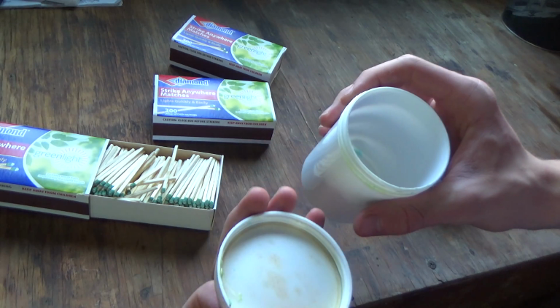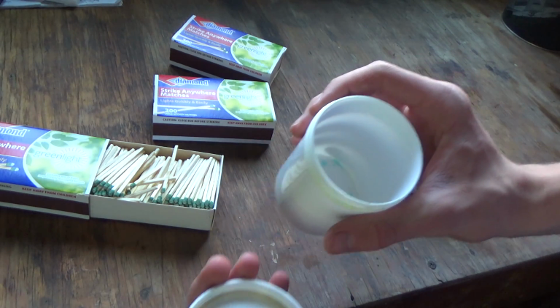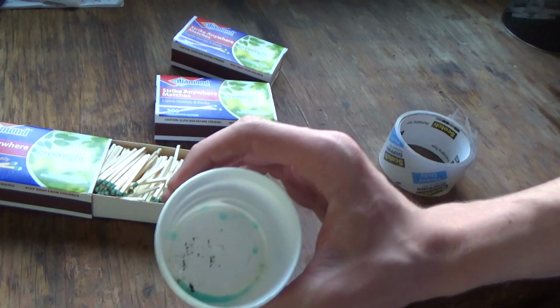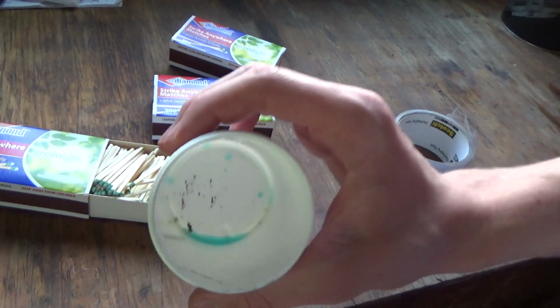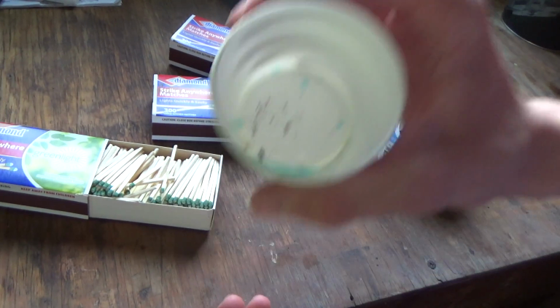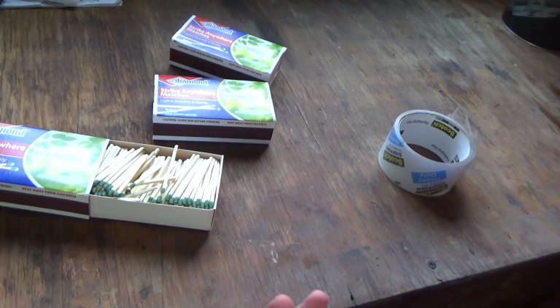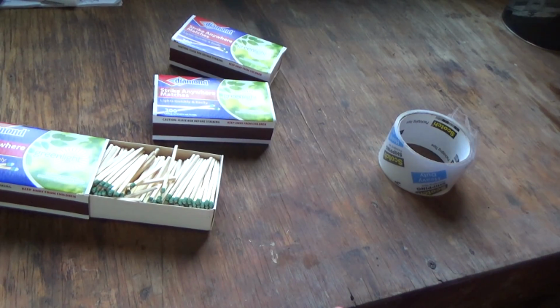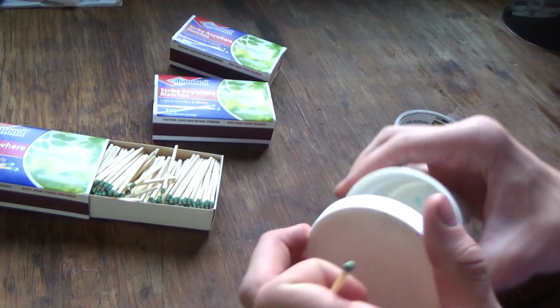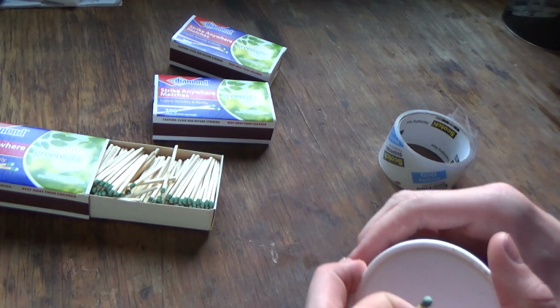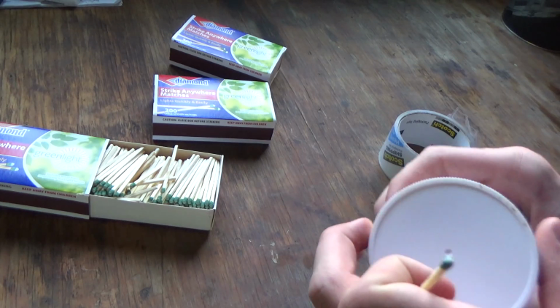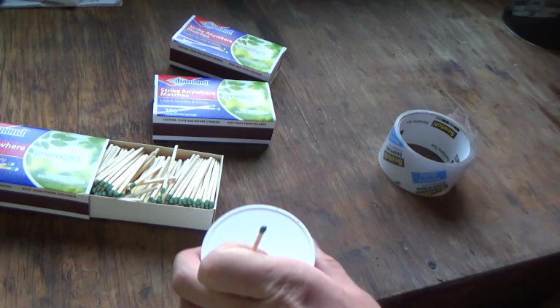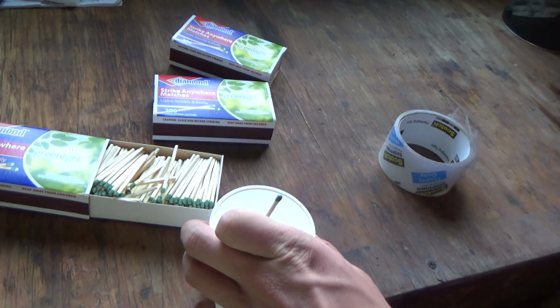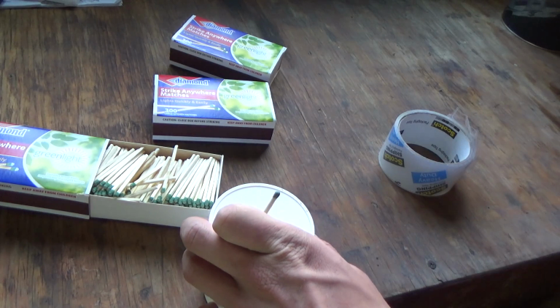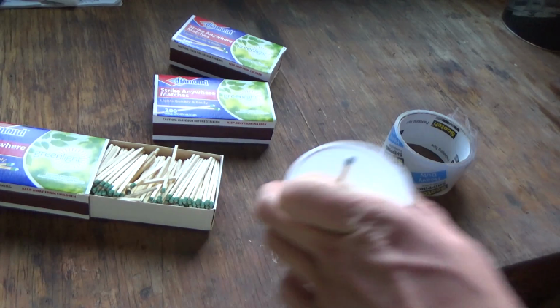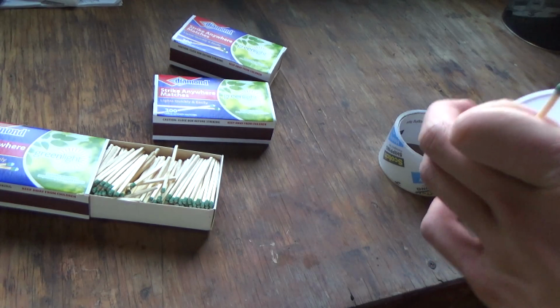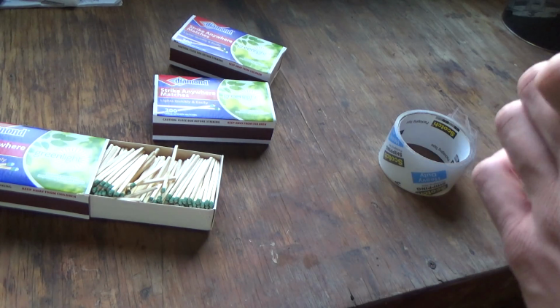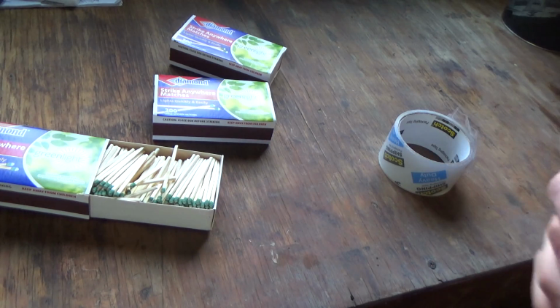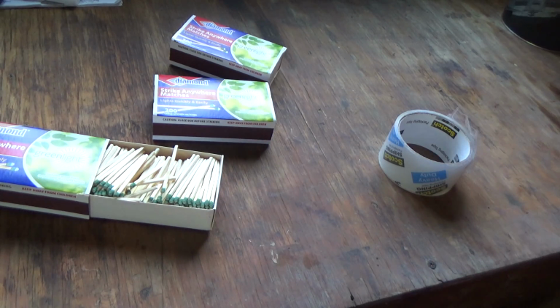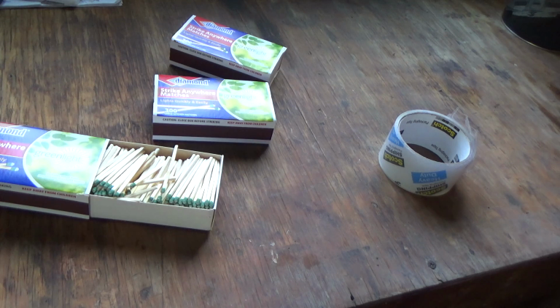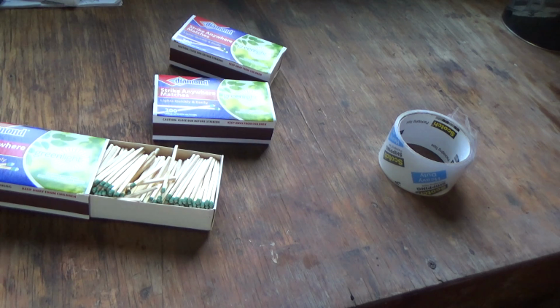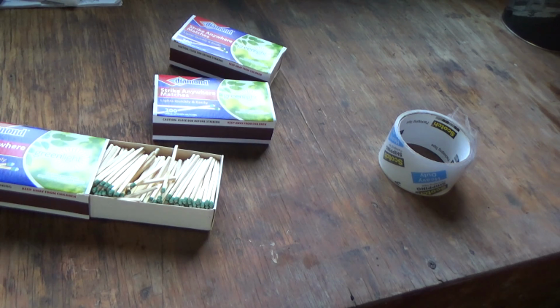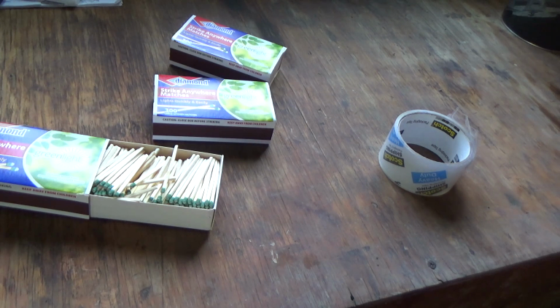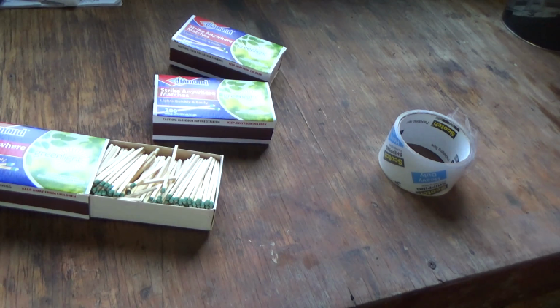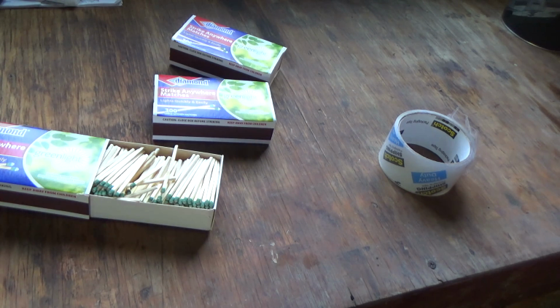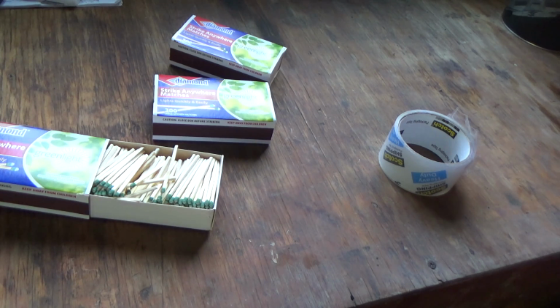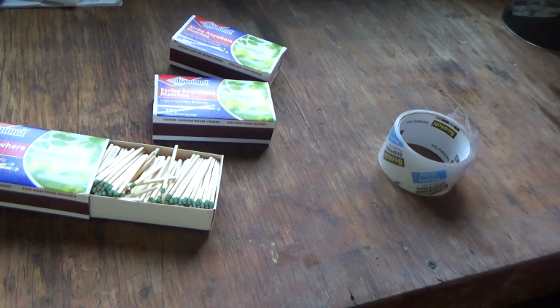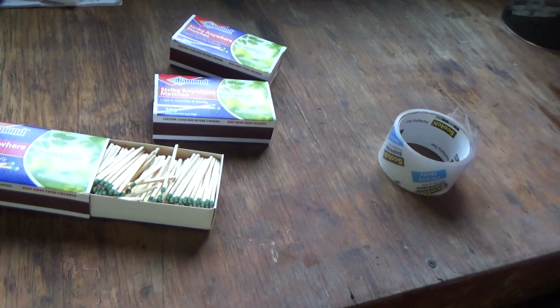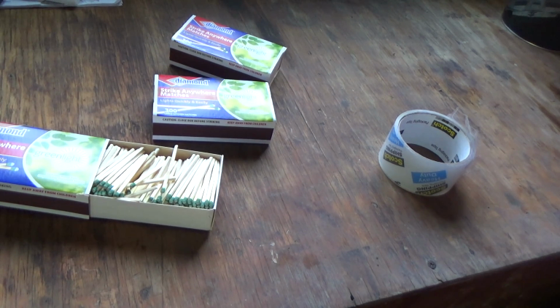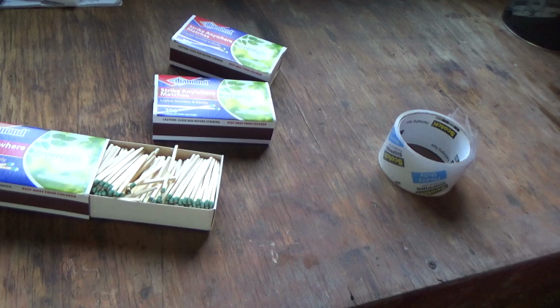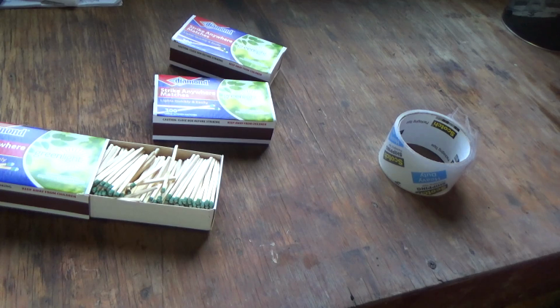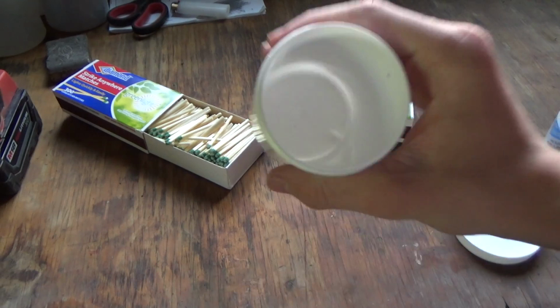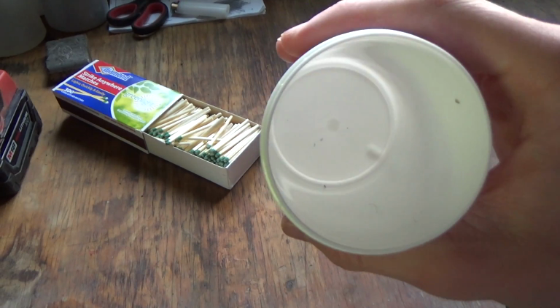What is in this container? There's something — oh God, Jesus, oh my, that smells strong. Oh boy. Not that one. I cleaned it out.